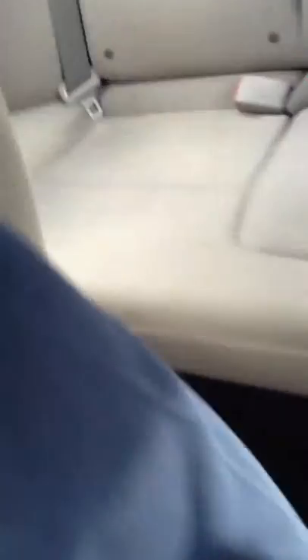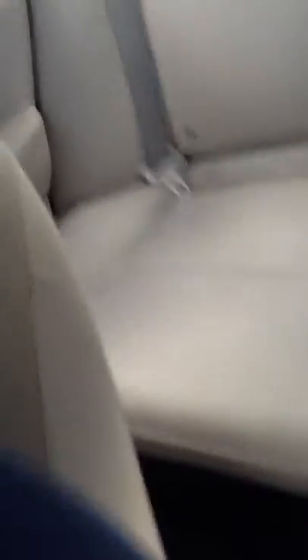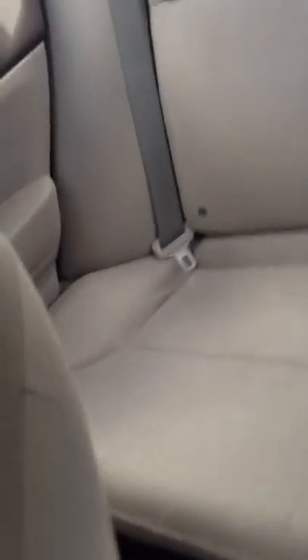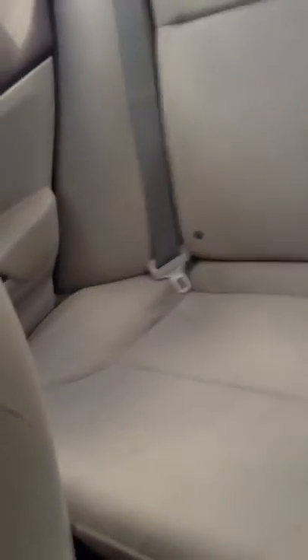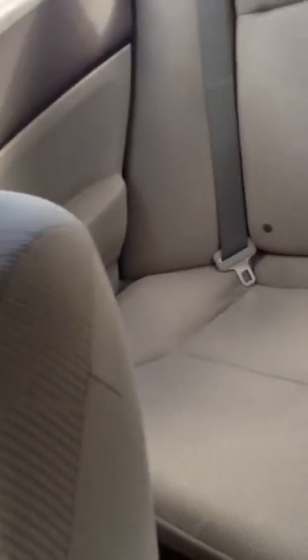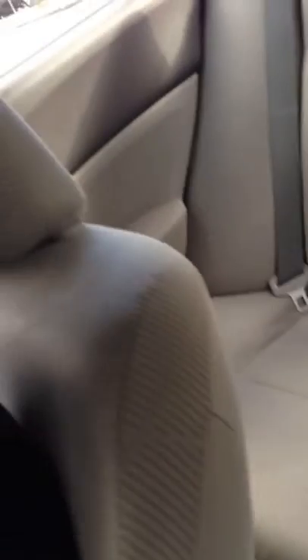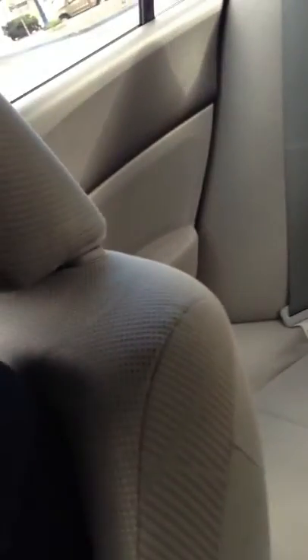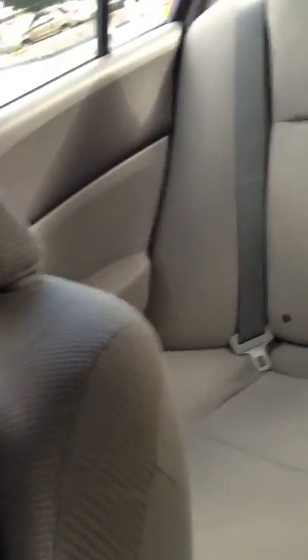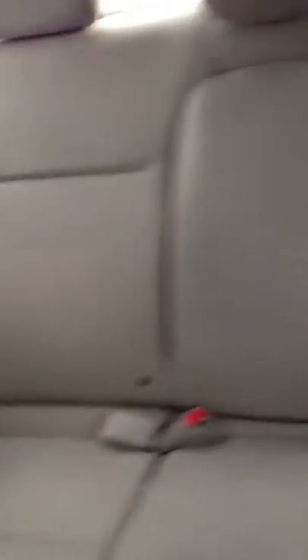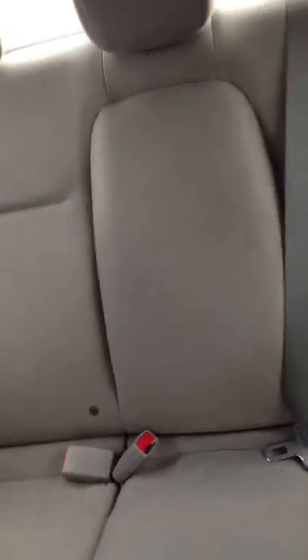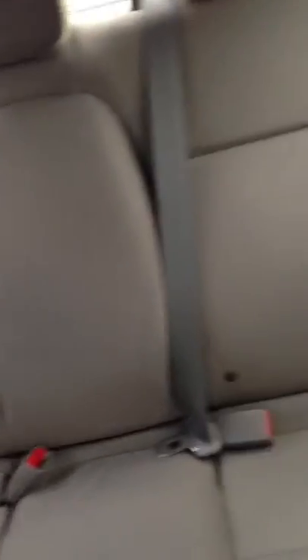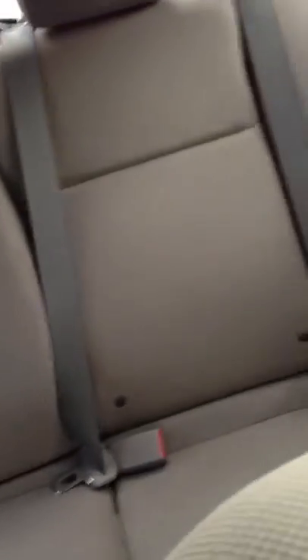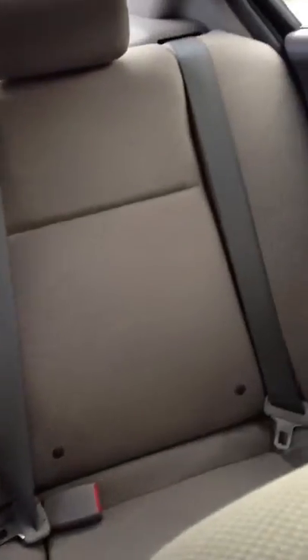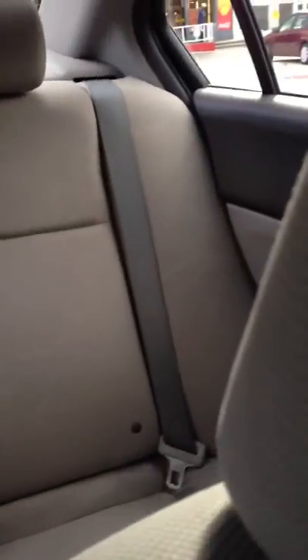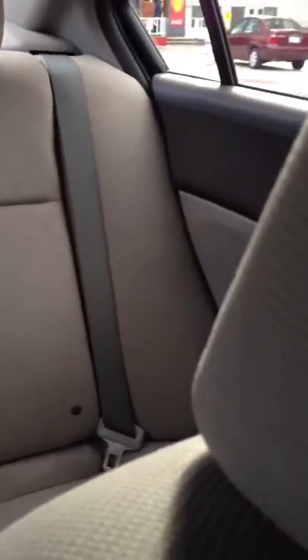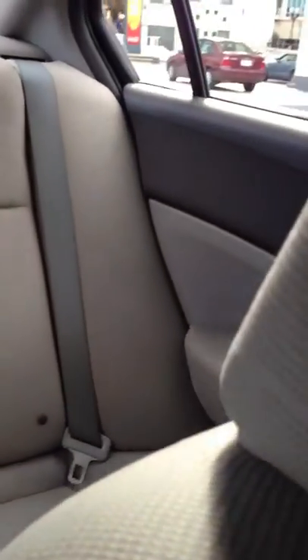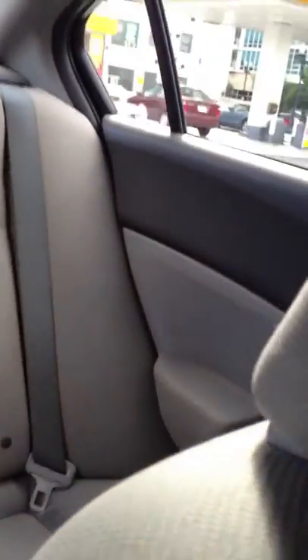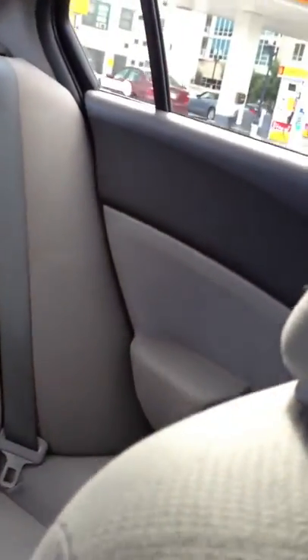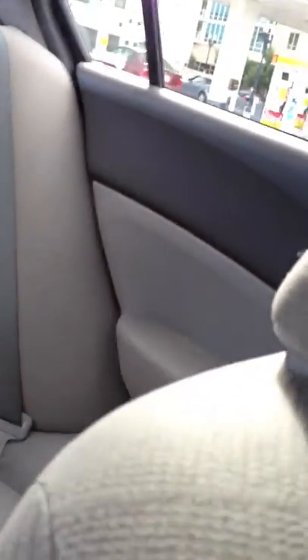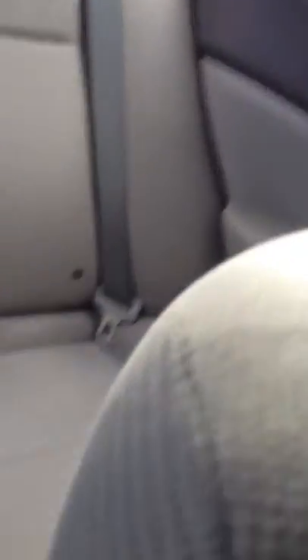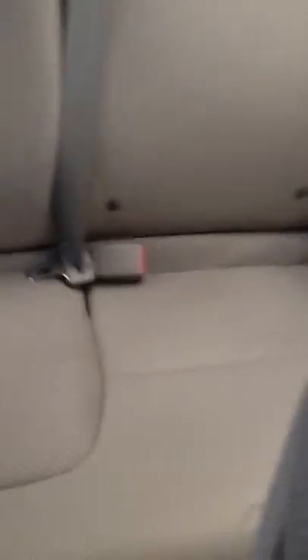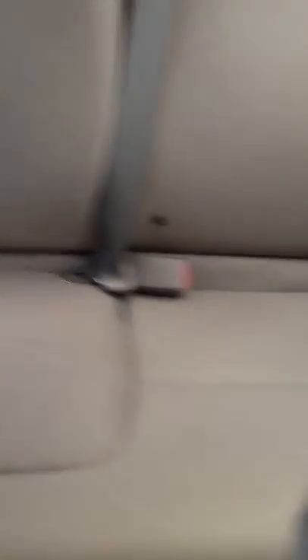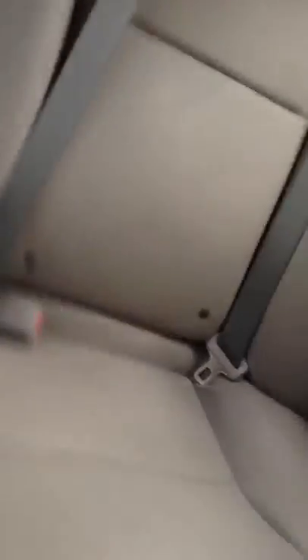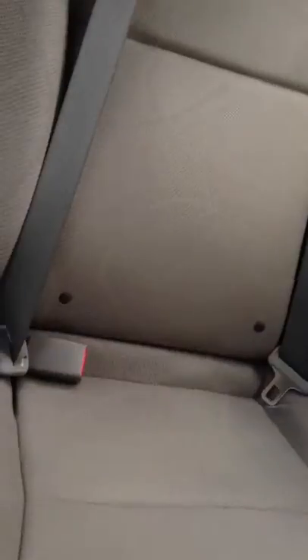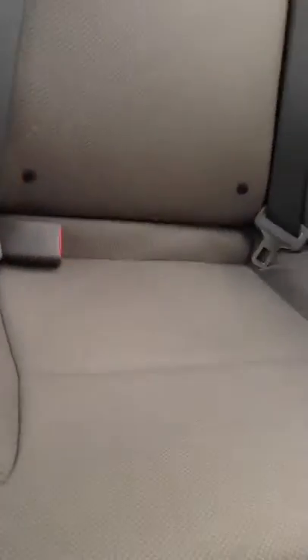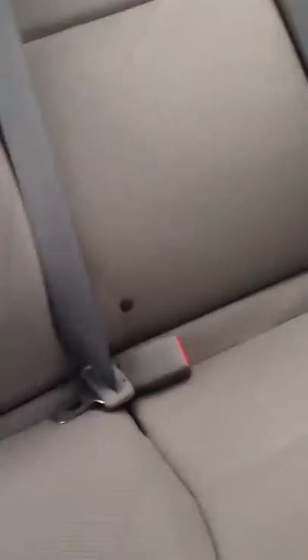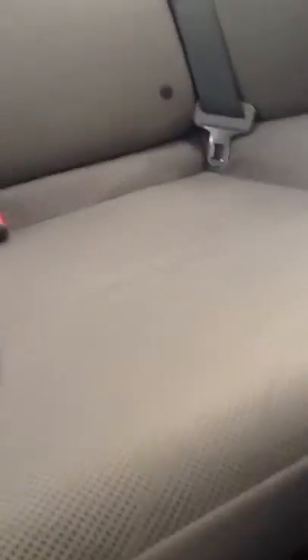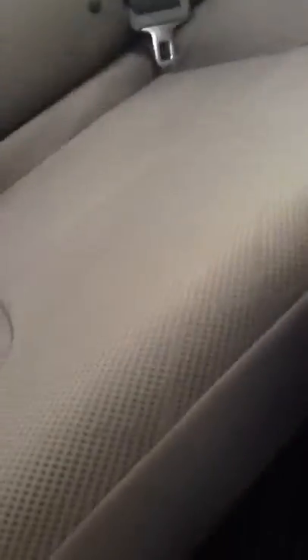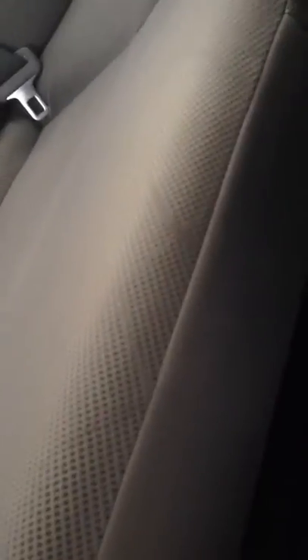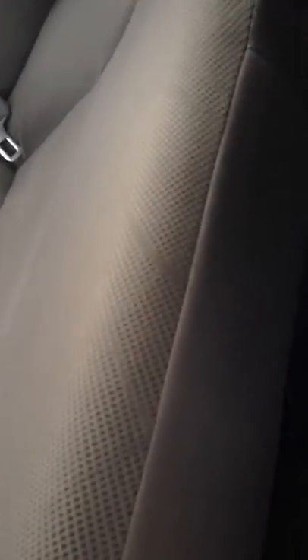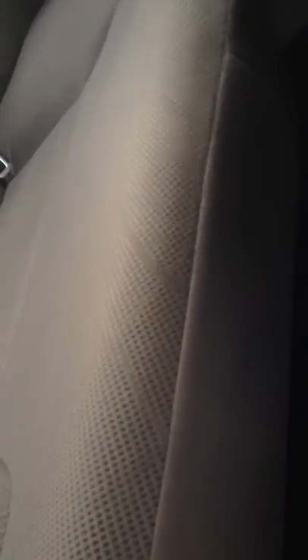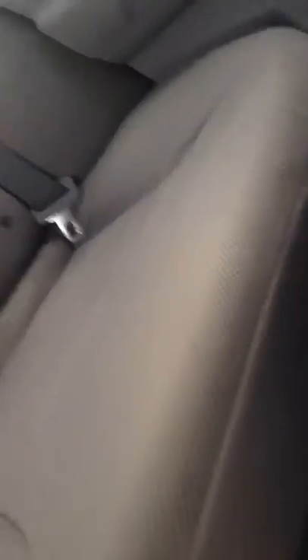And then the back seat is huge. Josh sat back there behind me and it was comfortable. See, look at all that leg room.